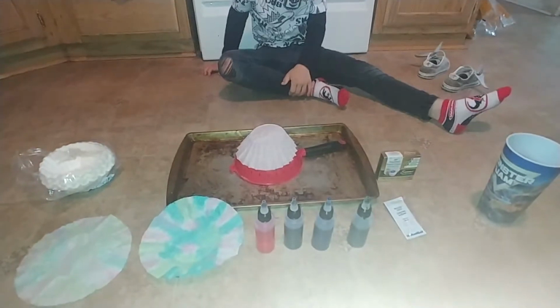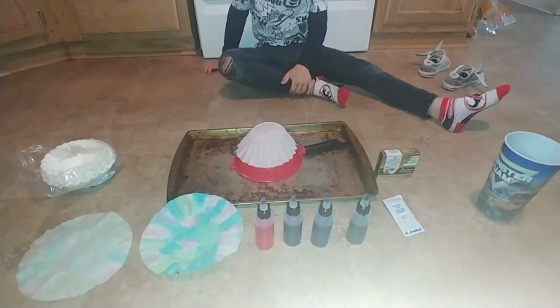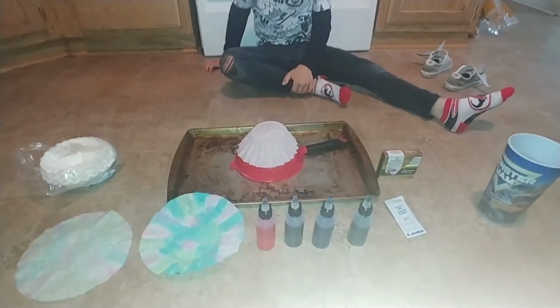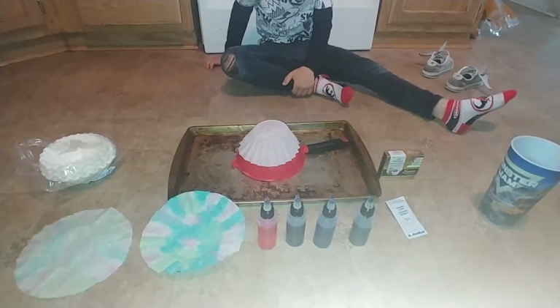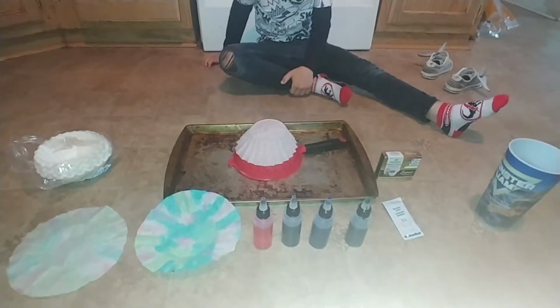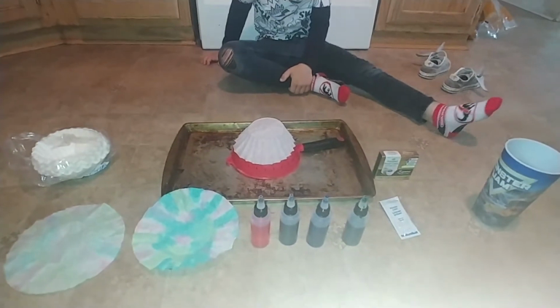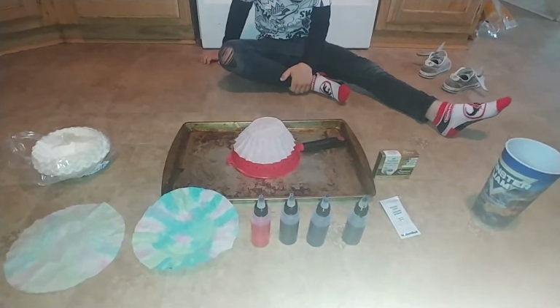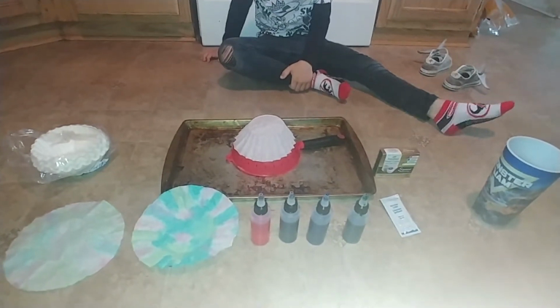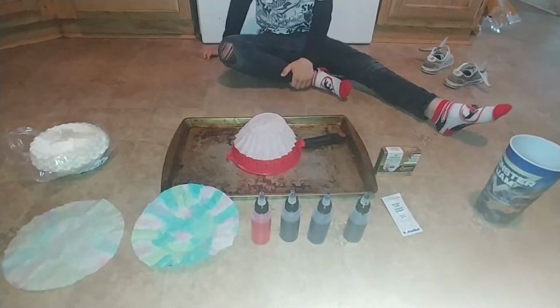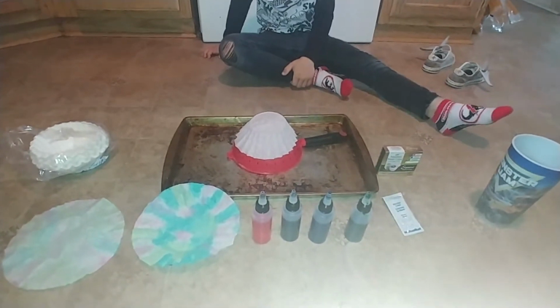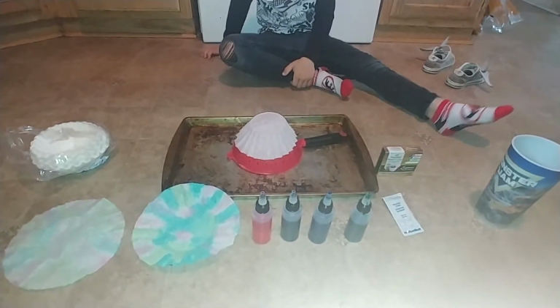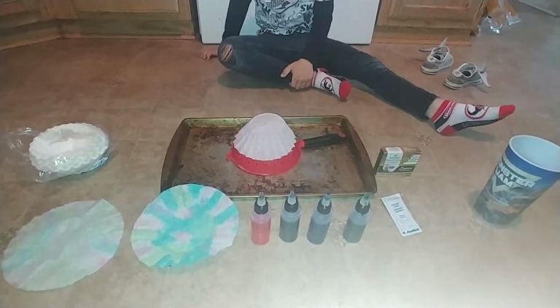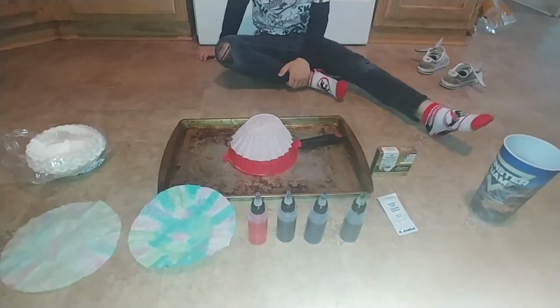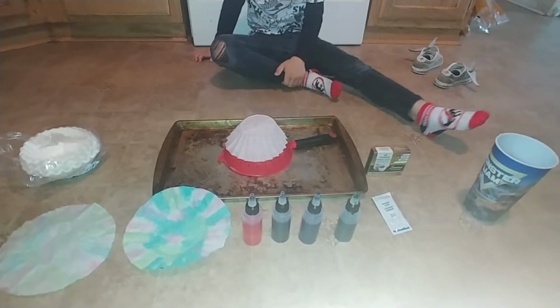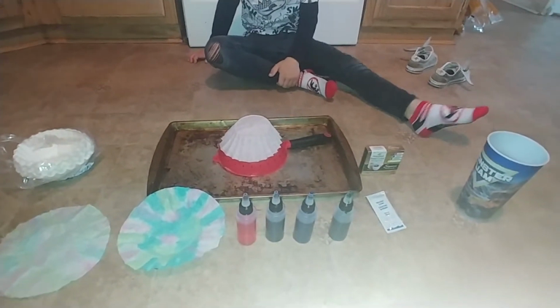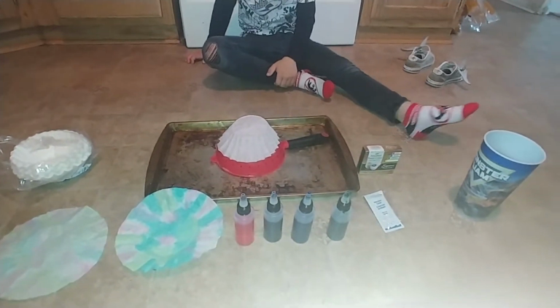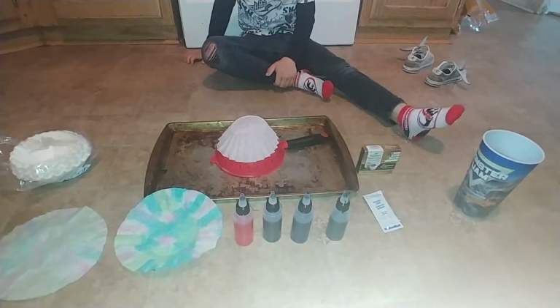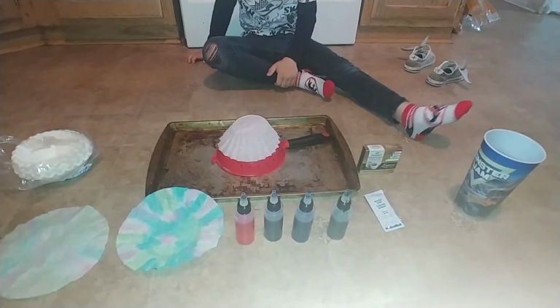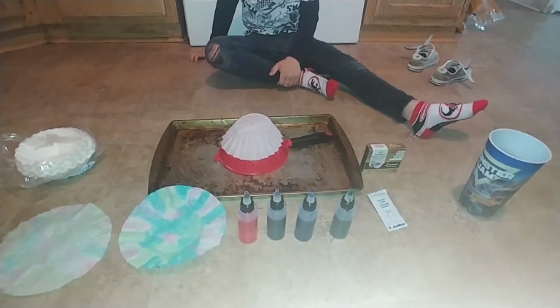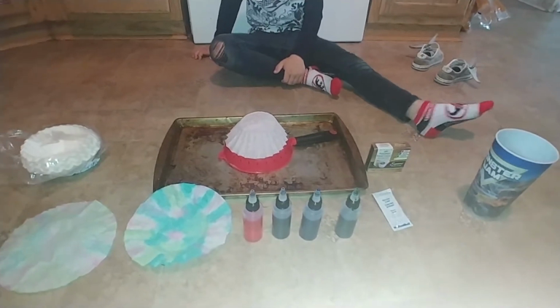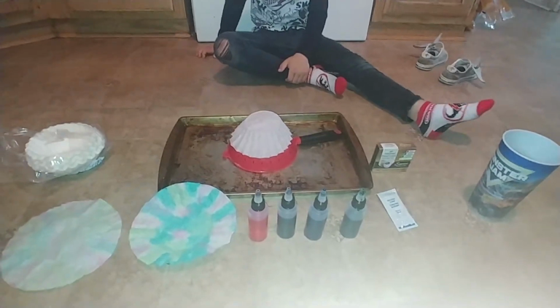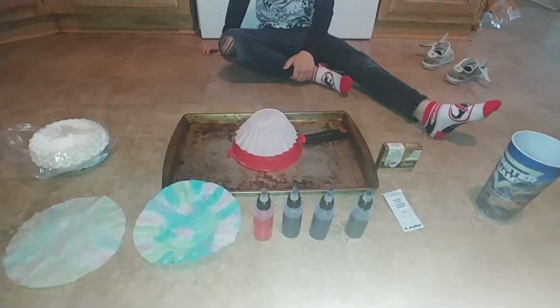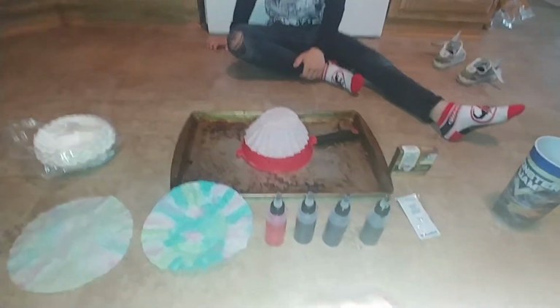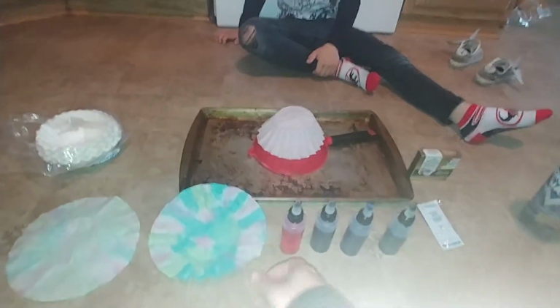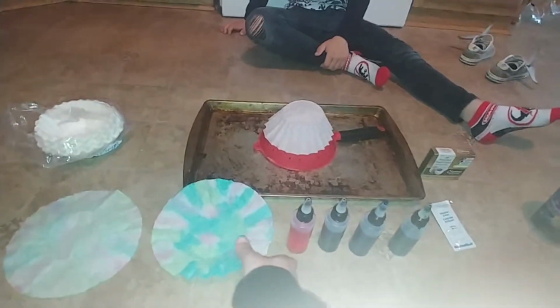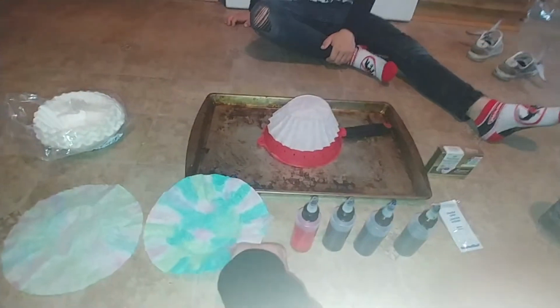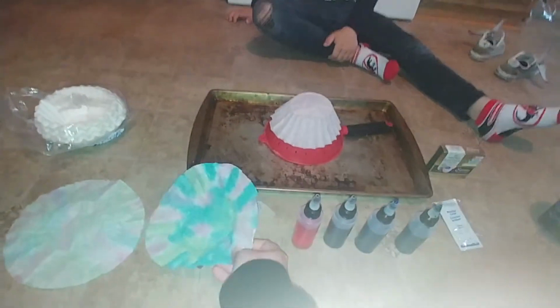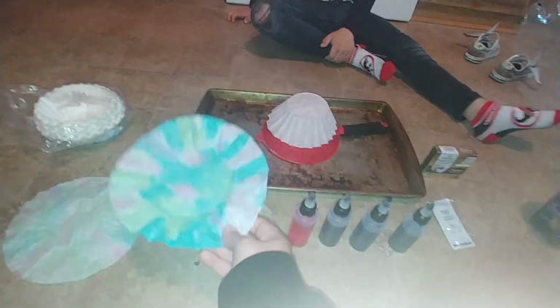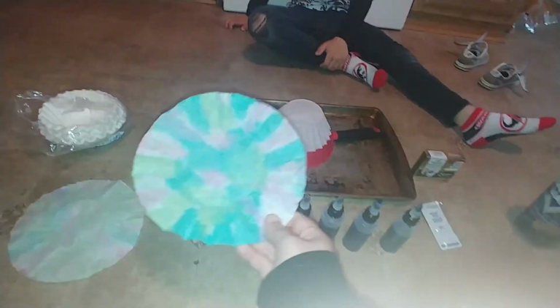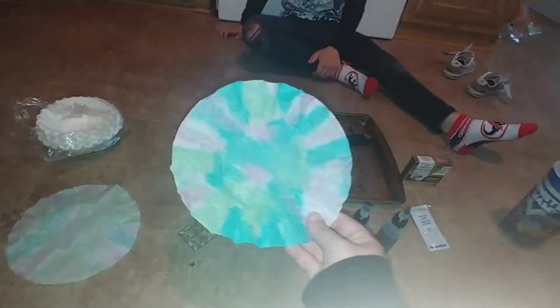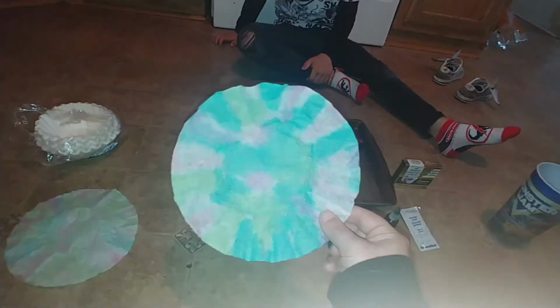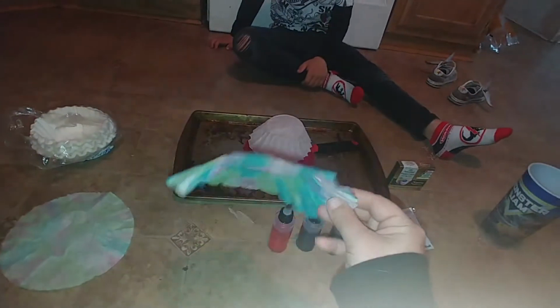Okay friends, Miss Roxanne back with a fun watercolor activity. This is what we're going to be doing — this is what it looks like.